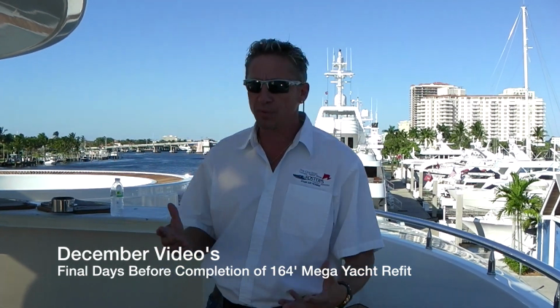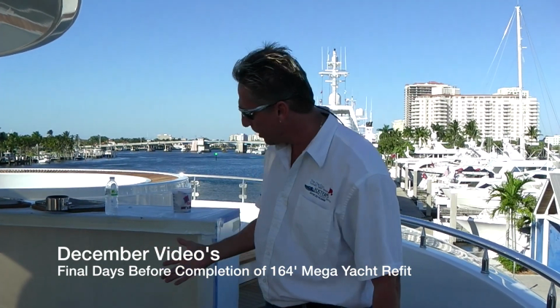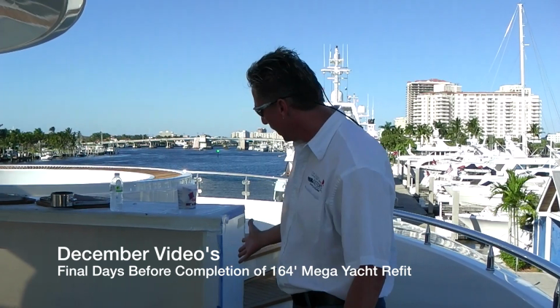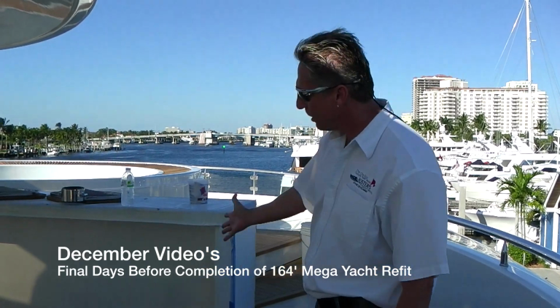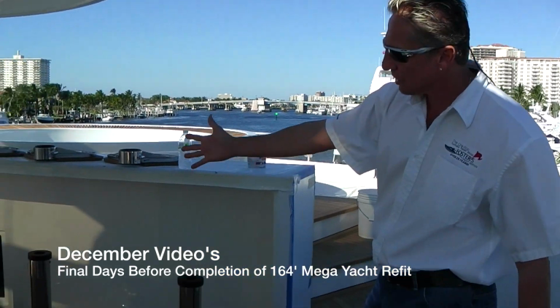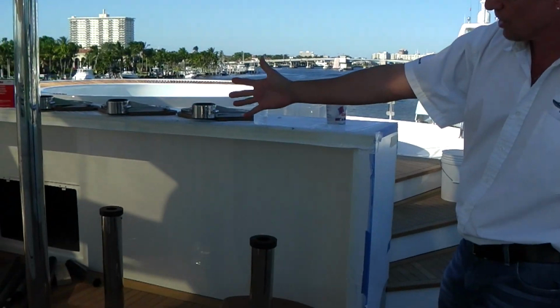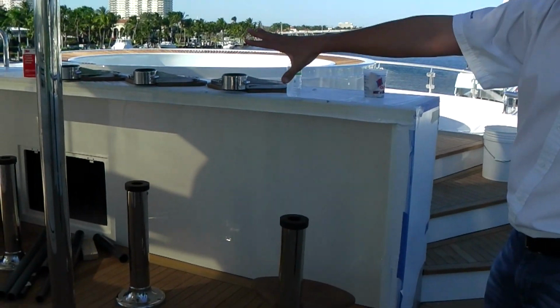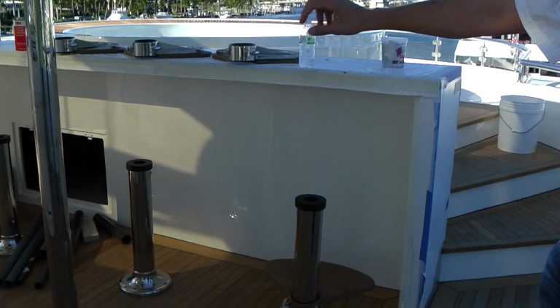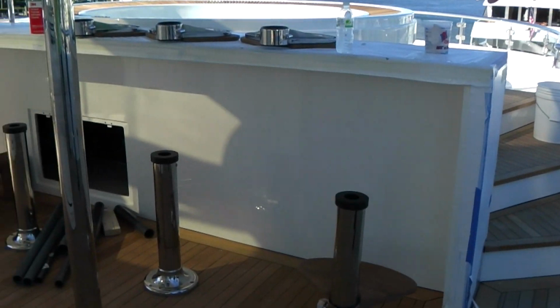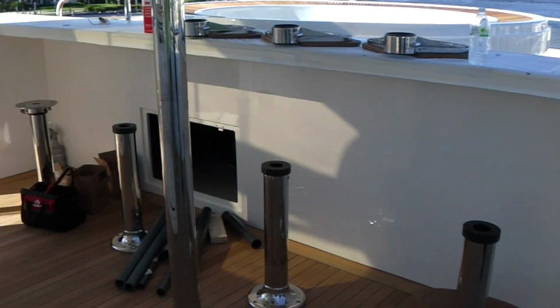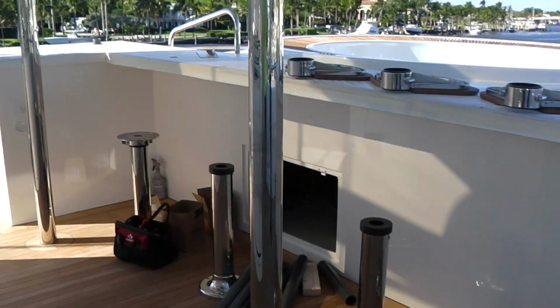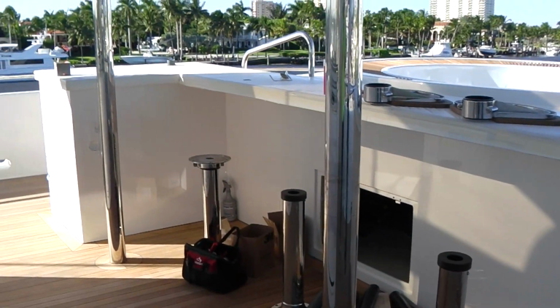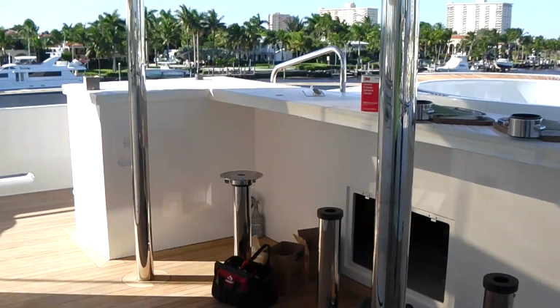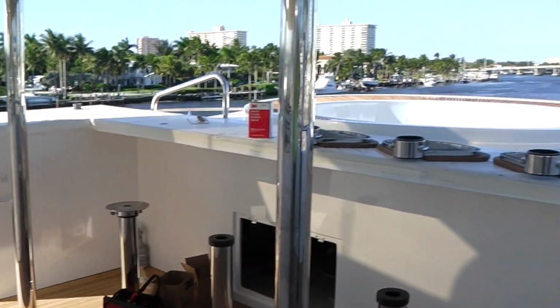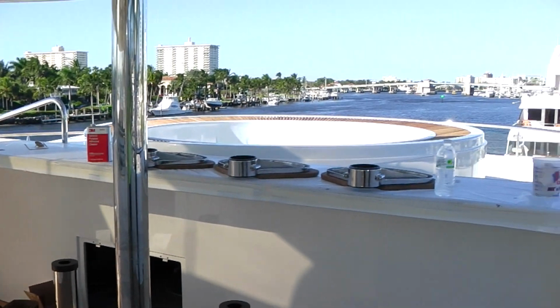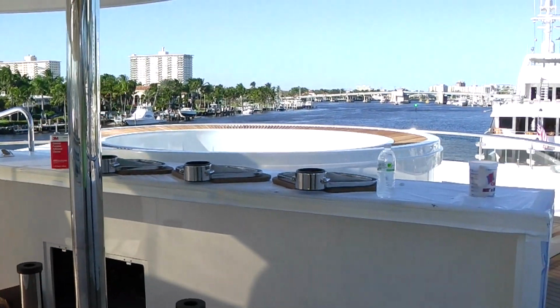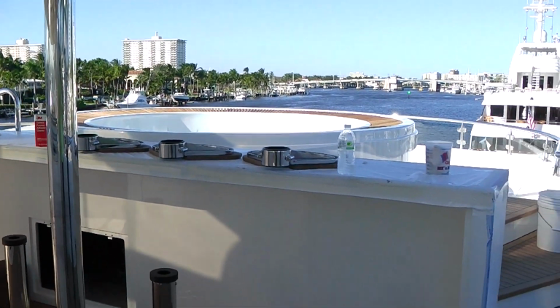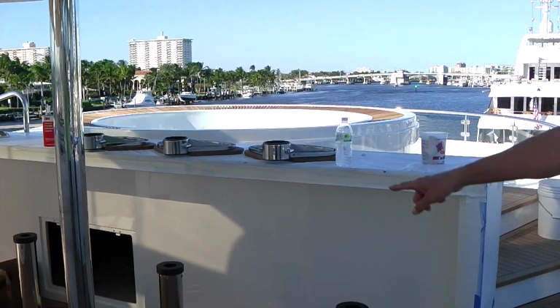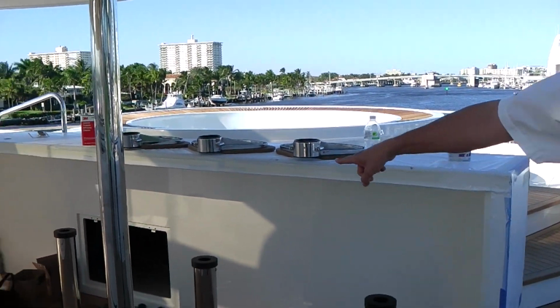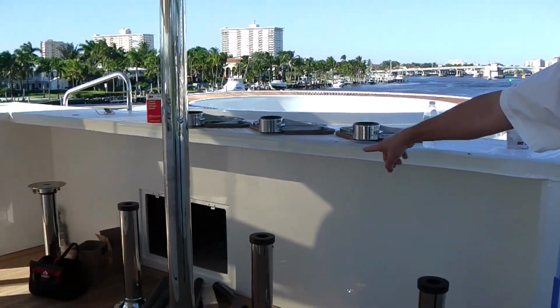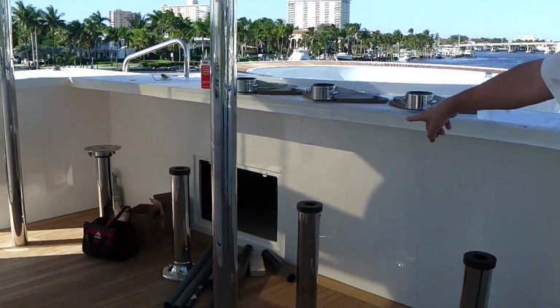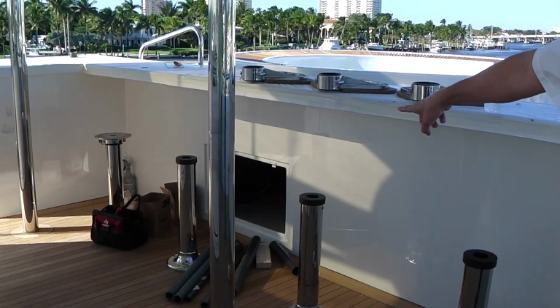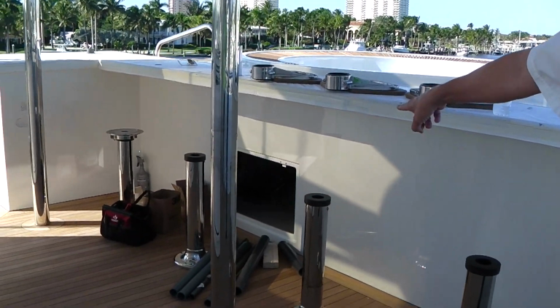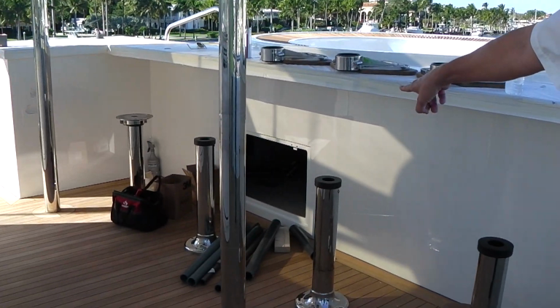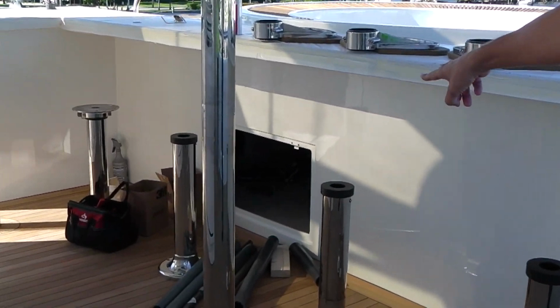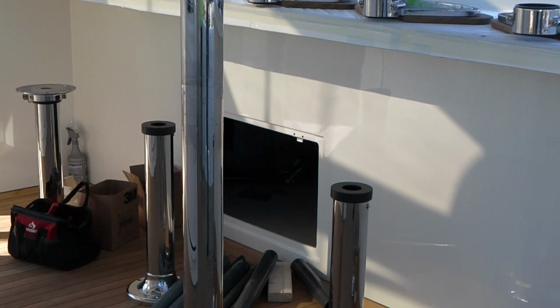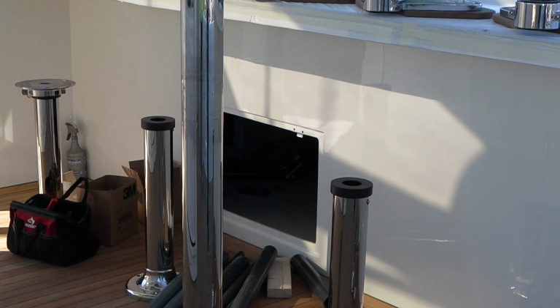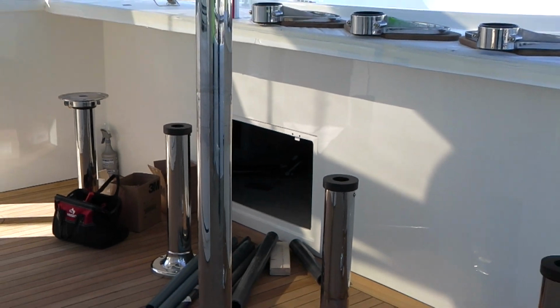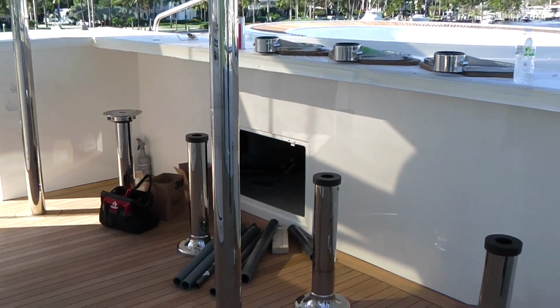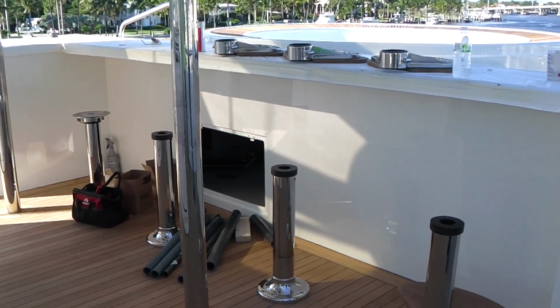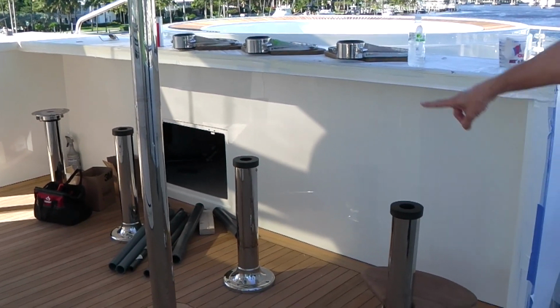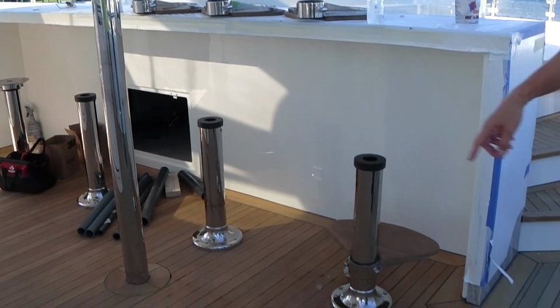If you follow me here, you can see the L-shaped bar, the dumbwaiter, and the hot tub. There are a few touch-ups and some final hookups remaining. We've hooked up all the pumps and systems — the electric was done in the jacuzzi. Here's the bar, and now the pedestals are going in with the teak.